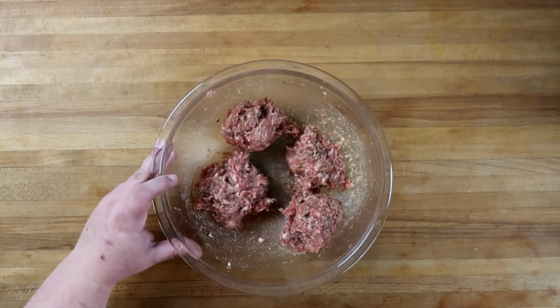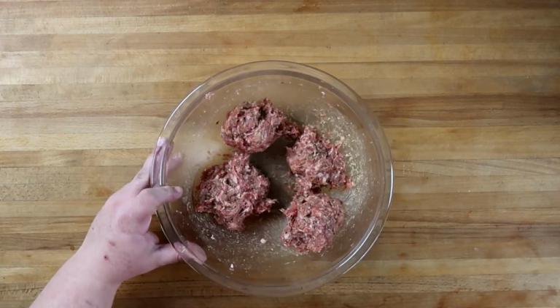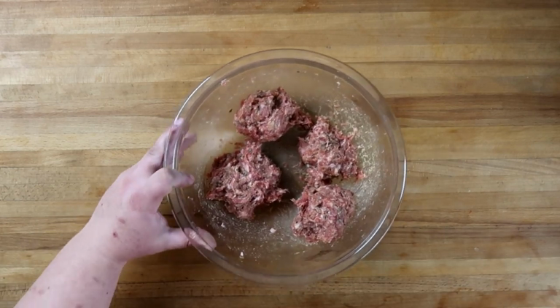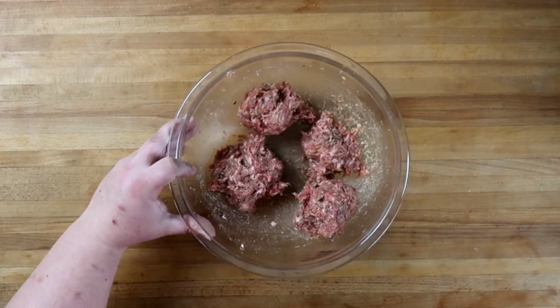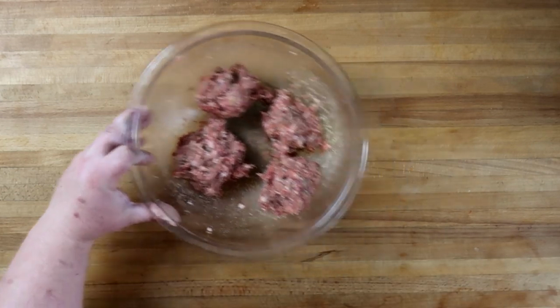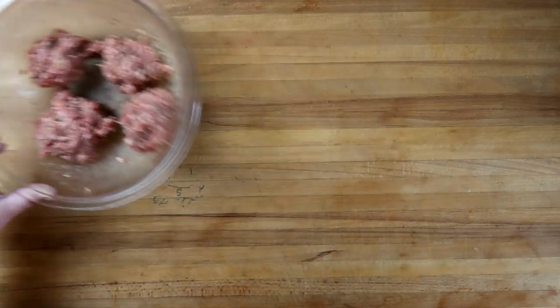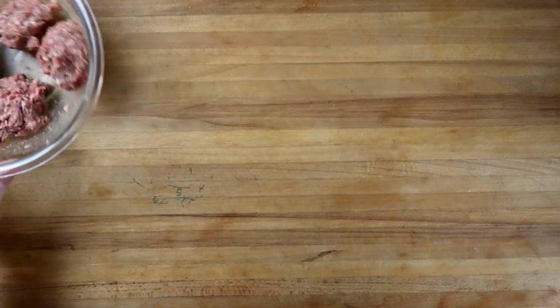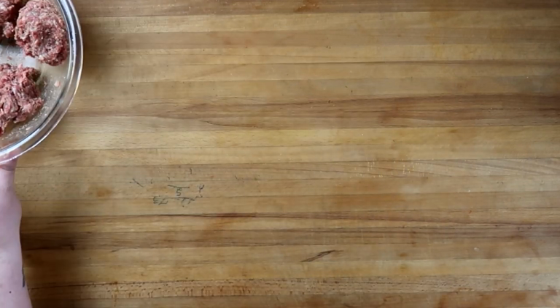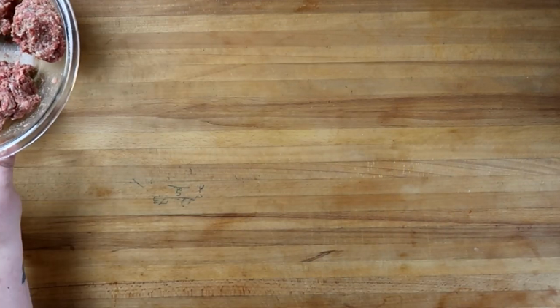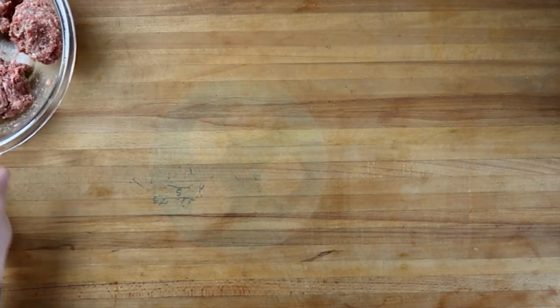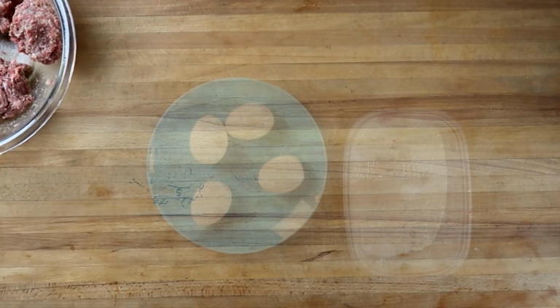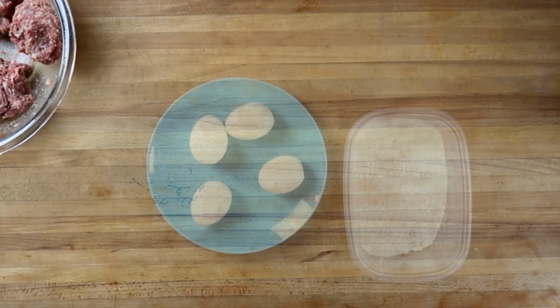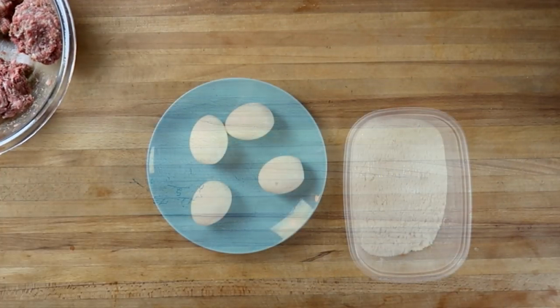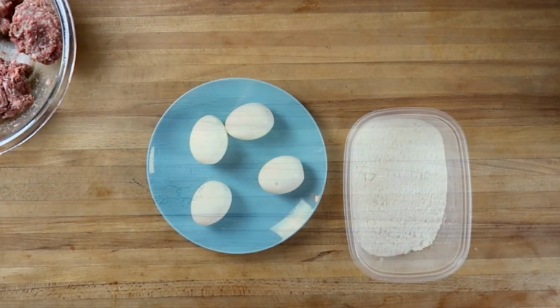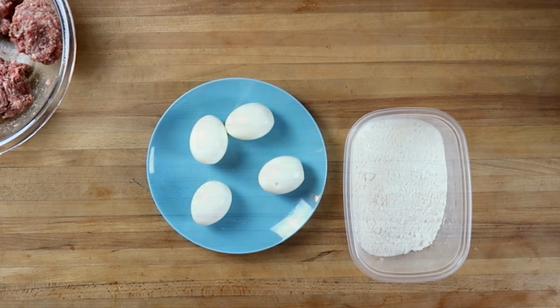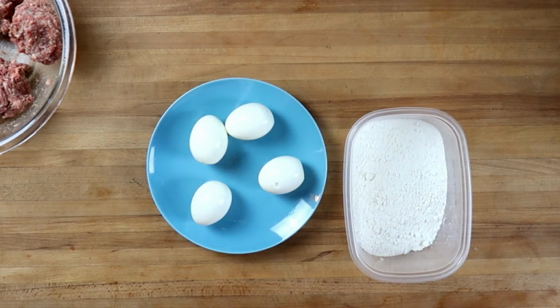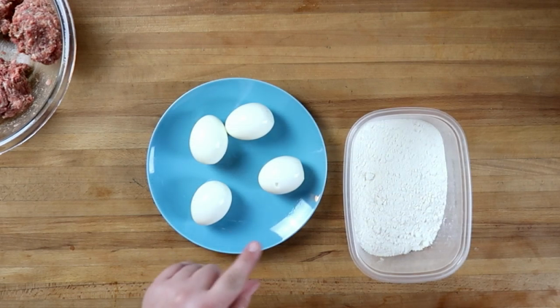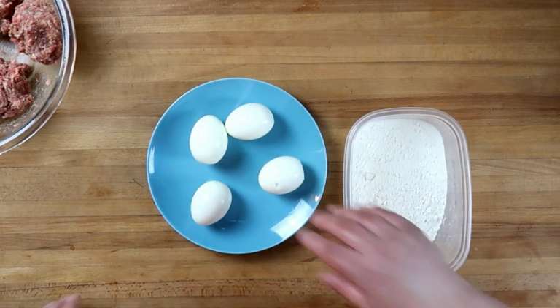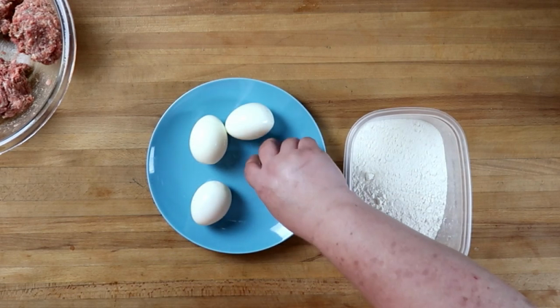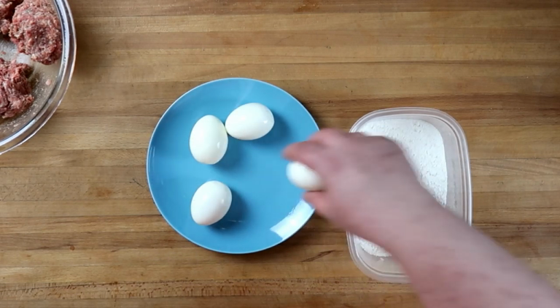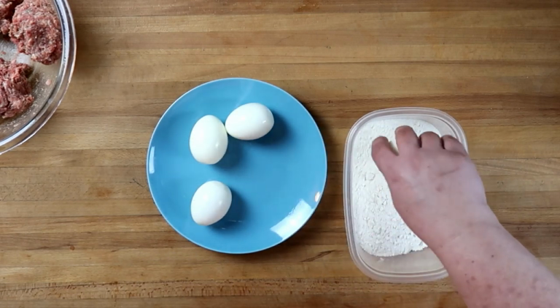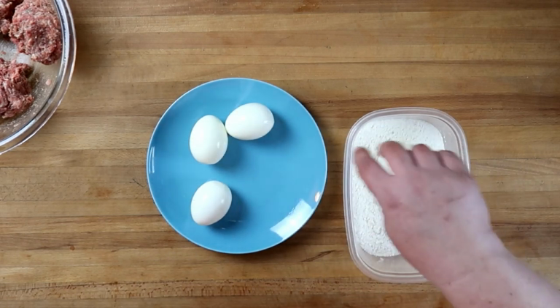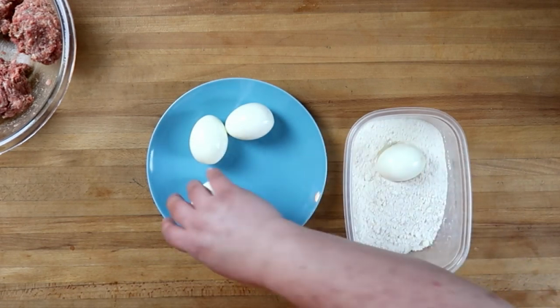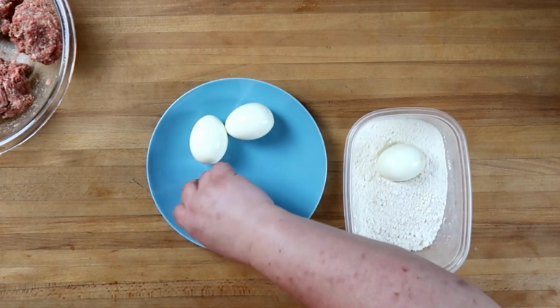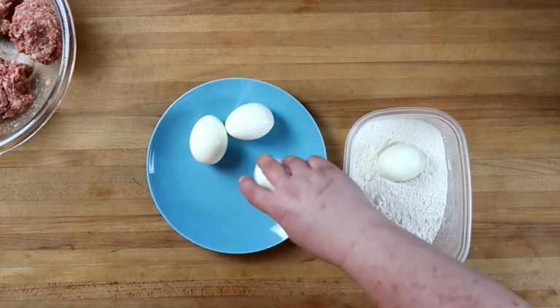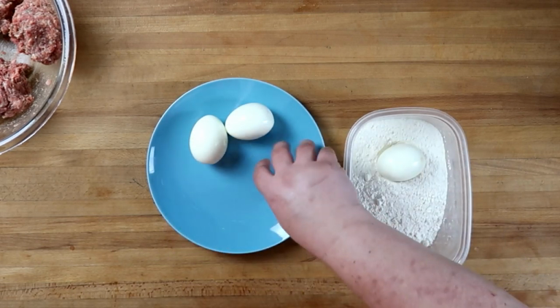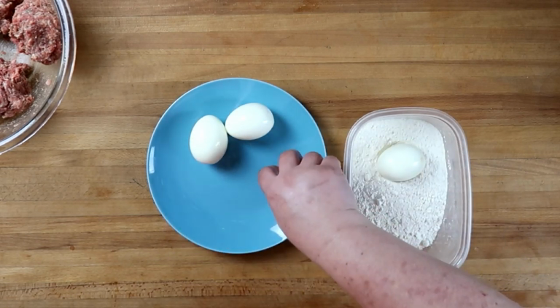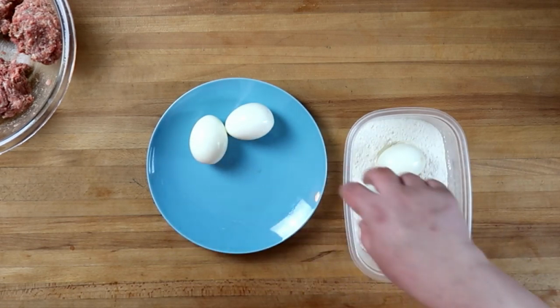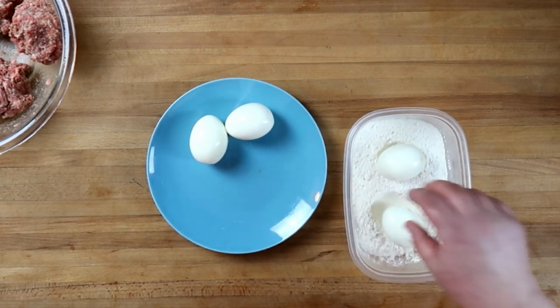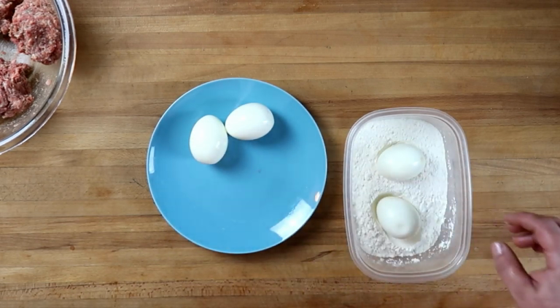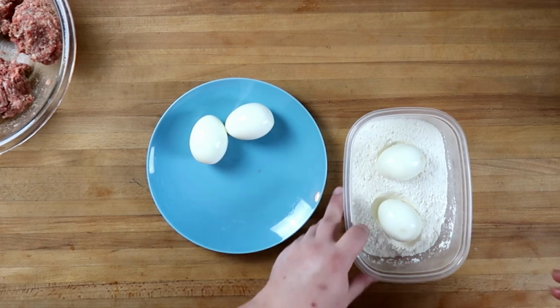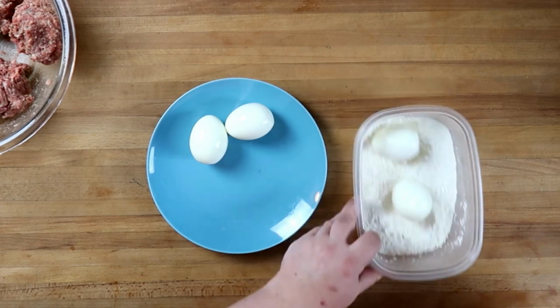We'll set those aside. We've got four hard-boiled eggs. We're gonna put those into some plain flour and give them a light dusting.